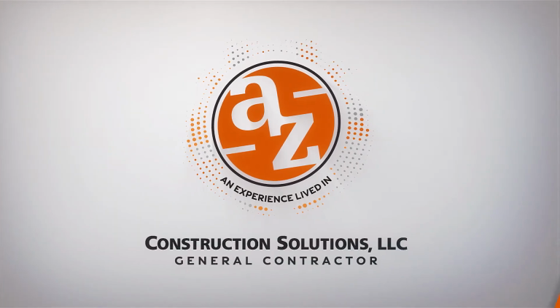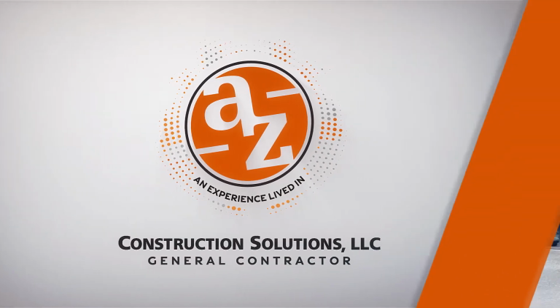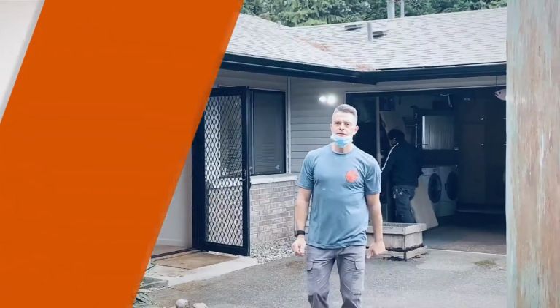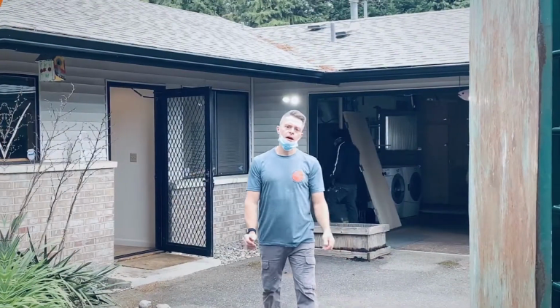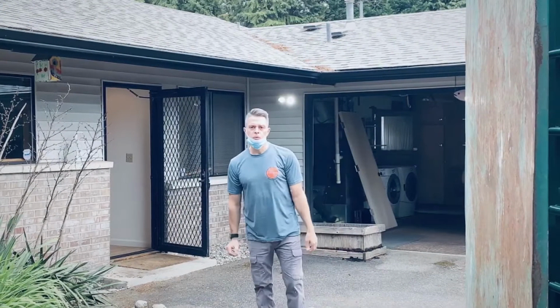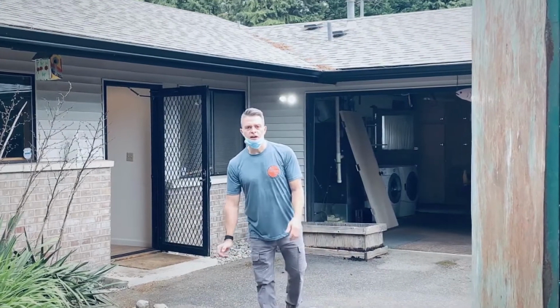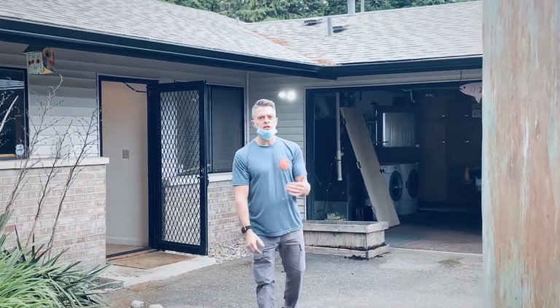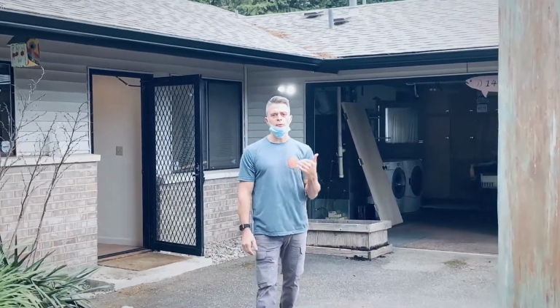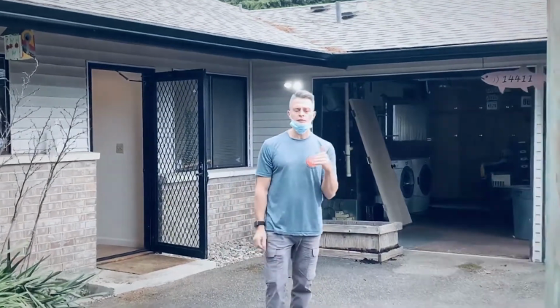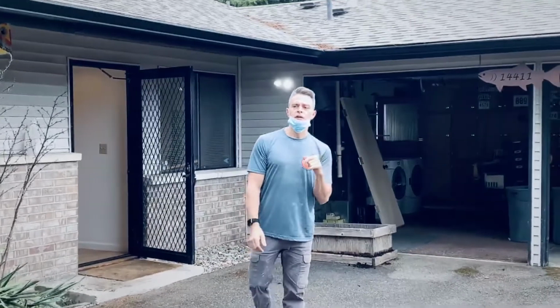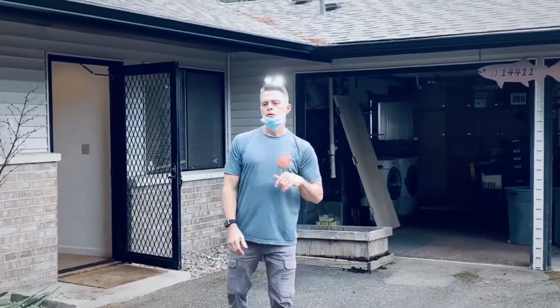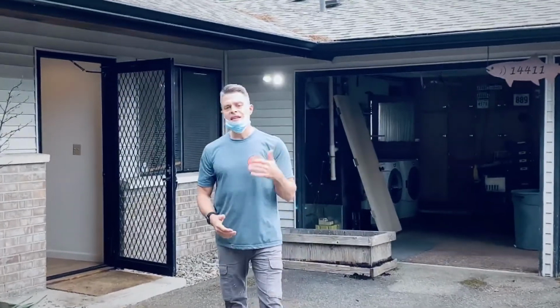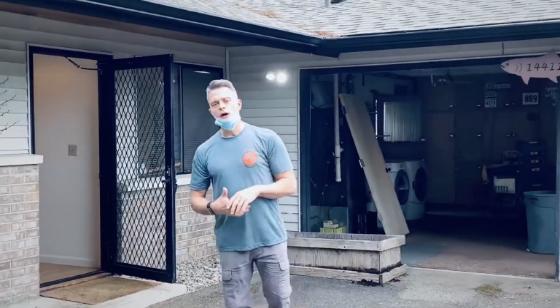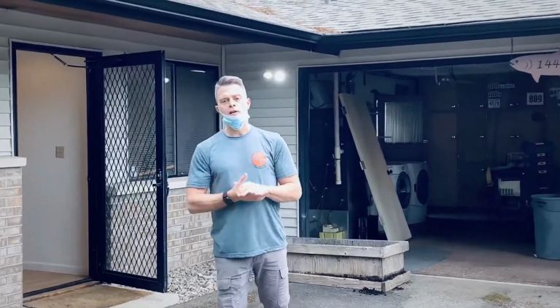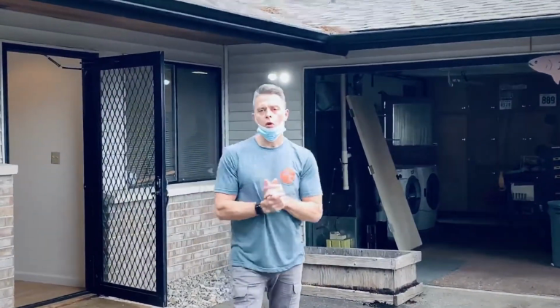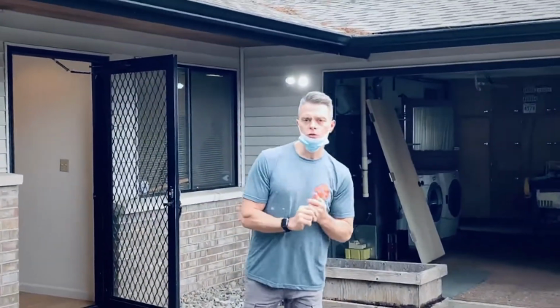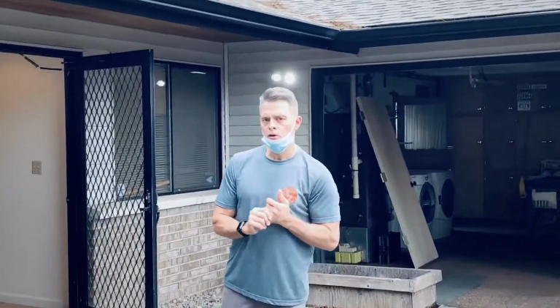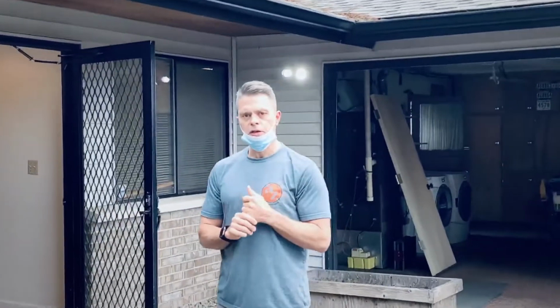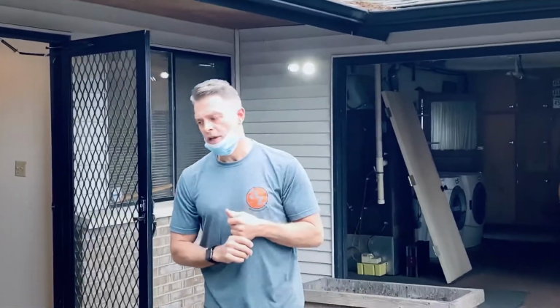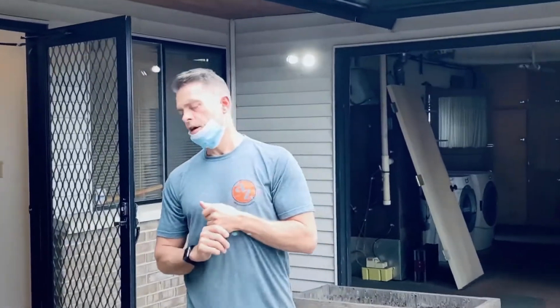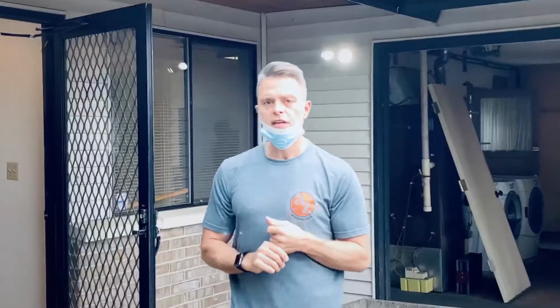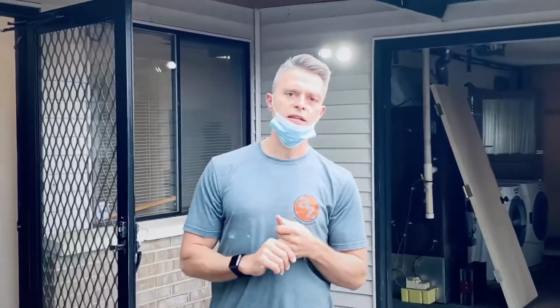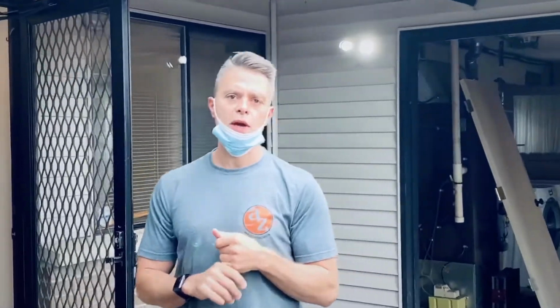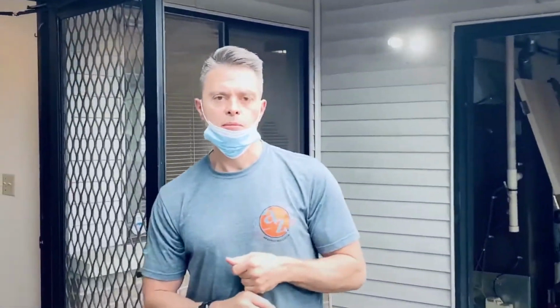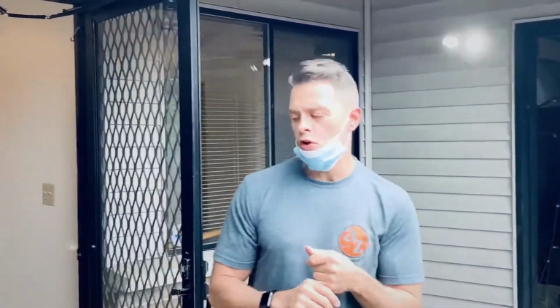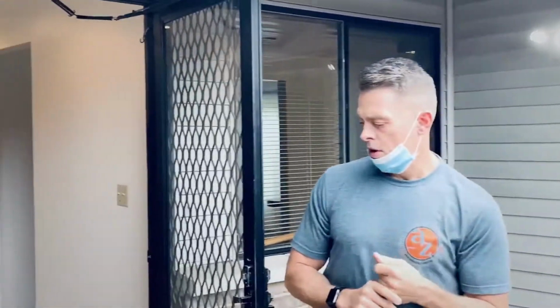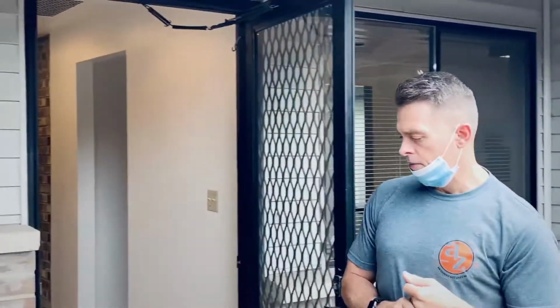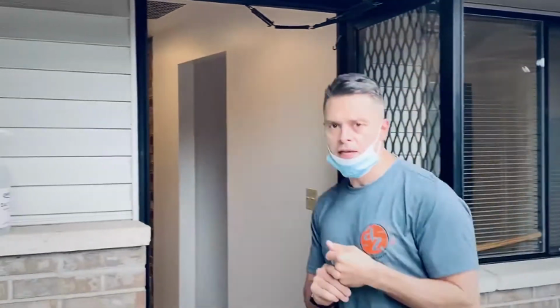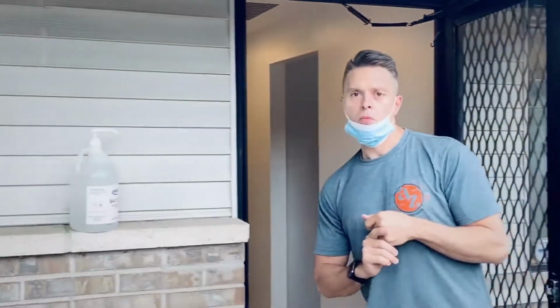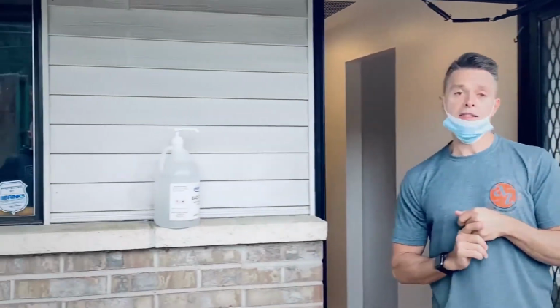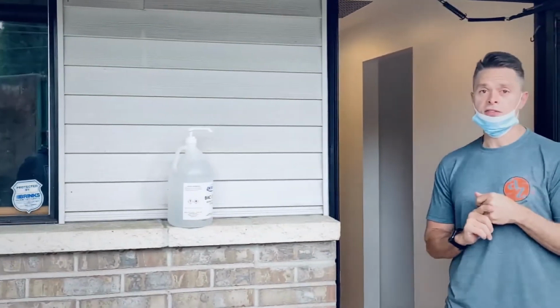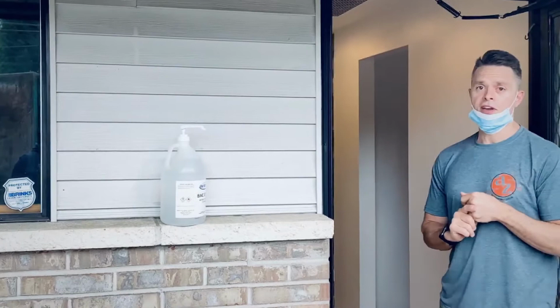Hey guys, we just got our dumpster dropped off — we're starting day one of our whole house remodel out here in Brenton. I wanted to give you guys a quick preview of it as it starts today.